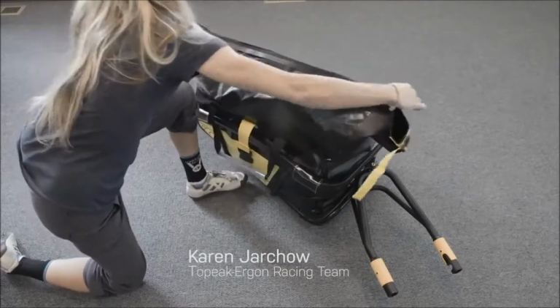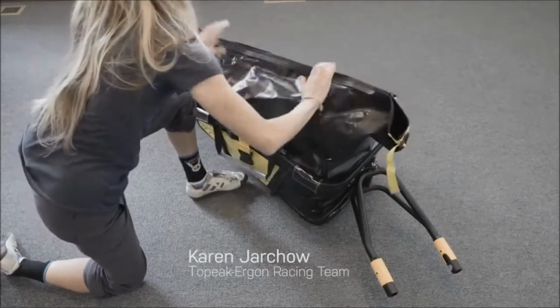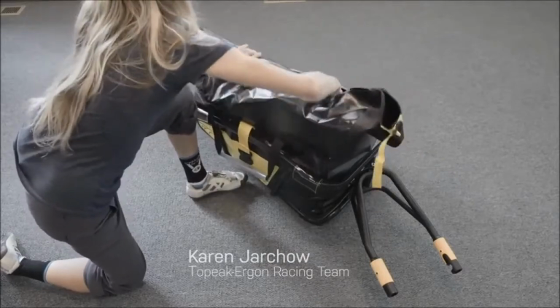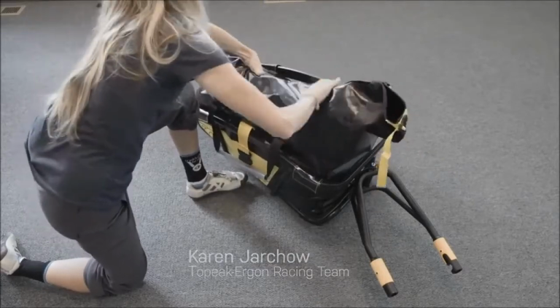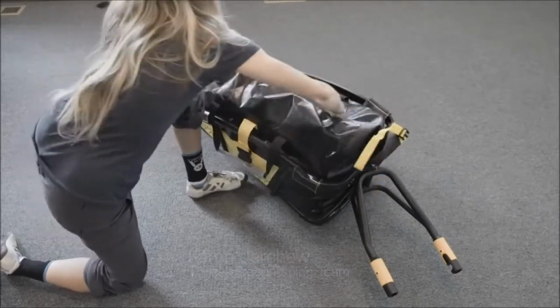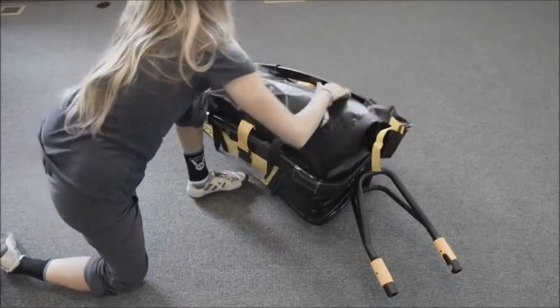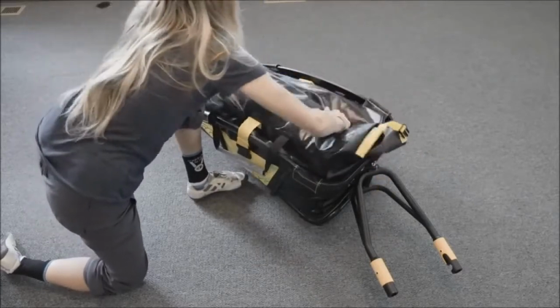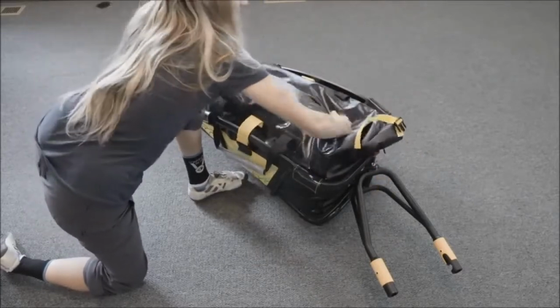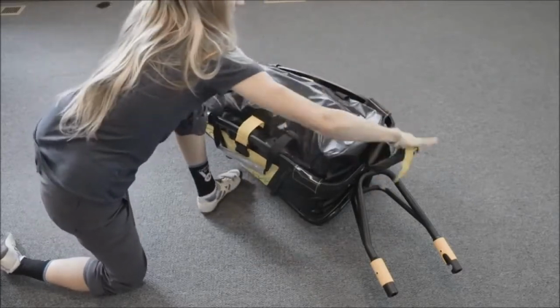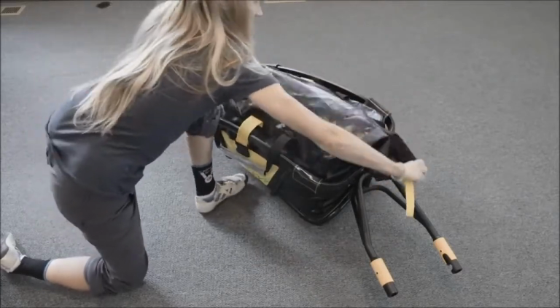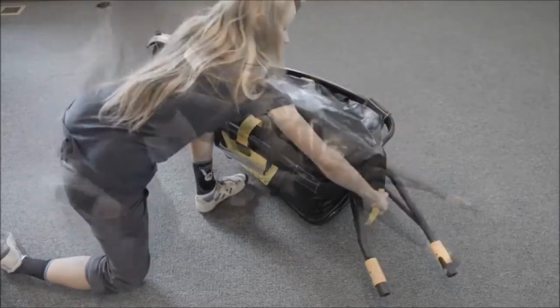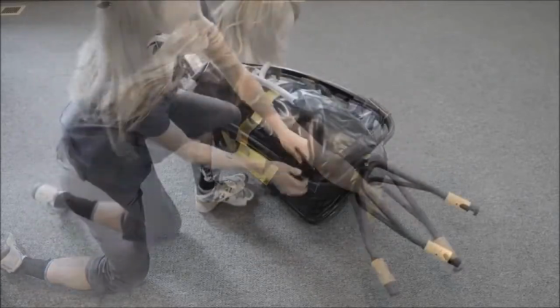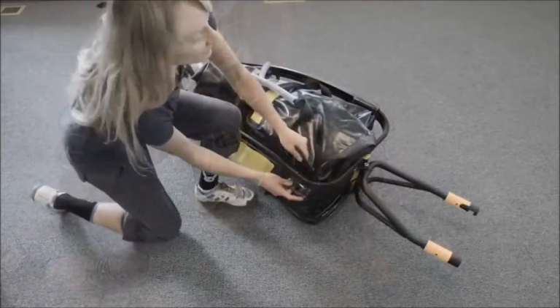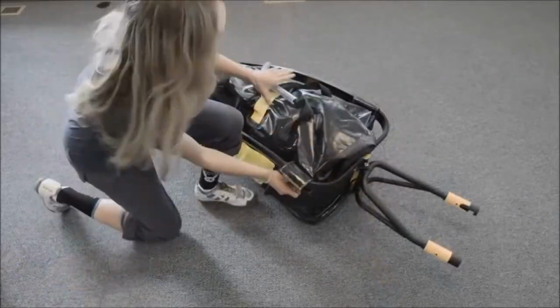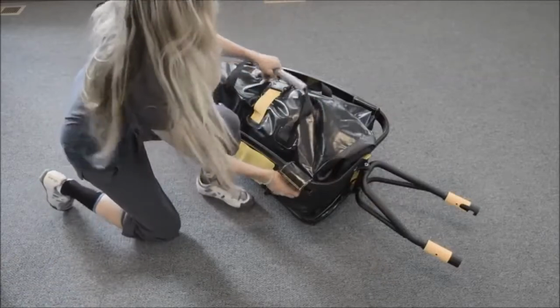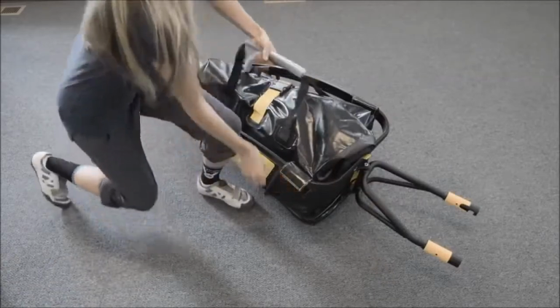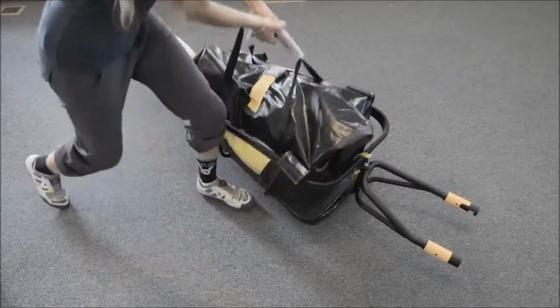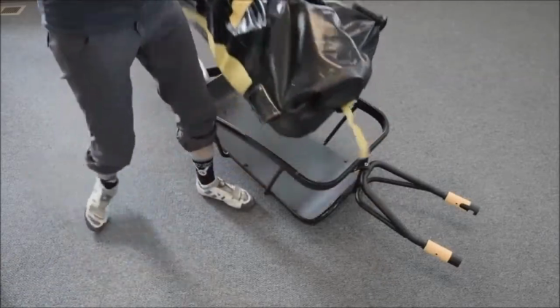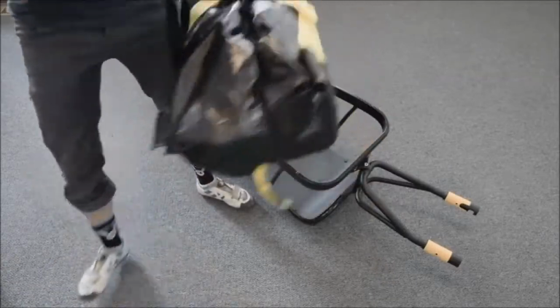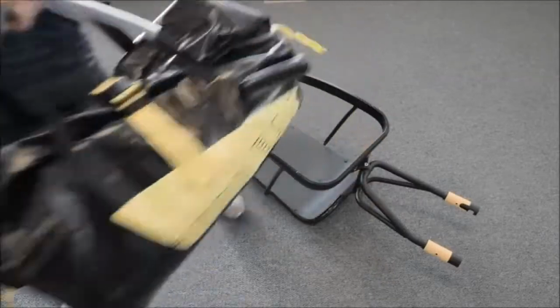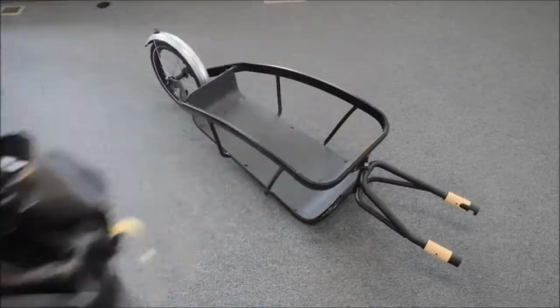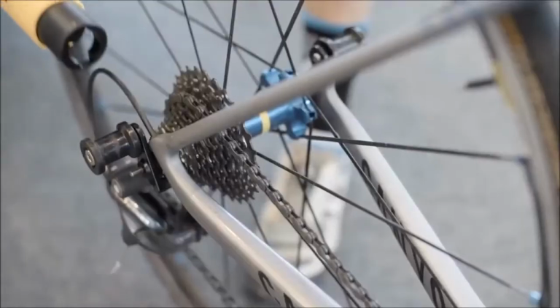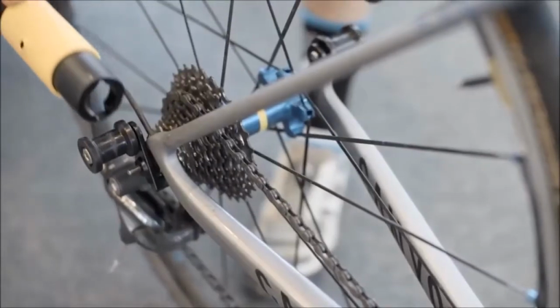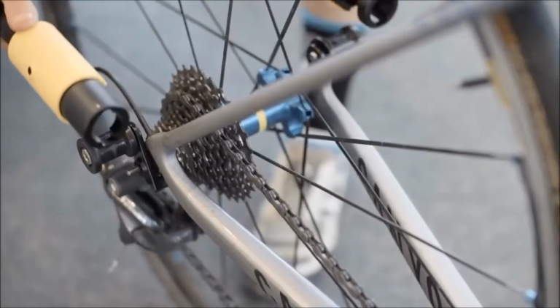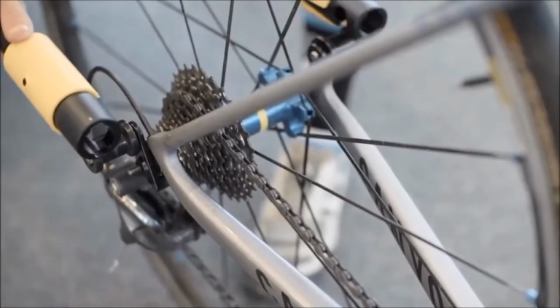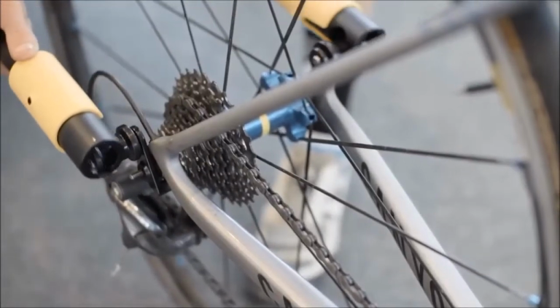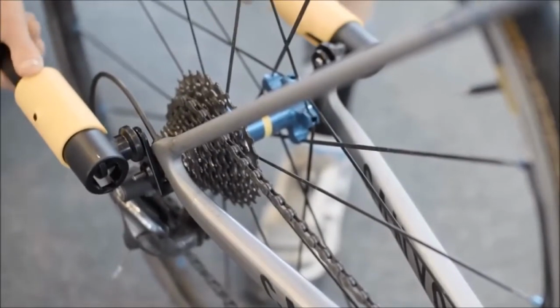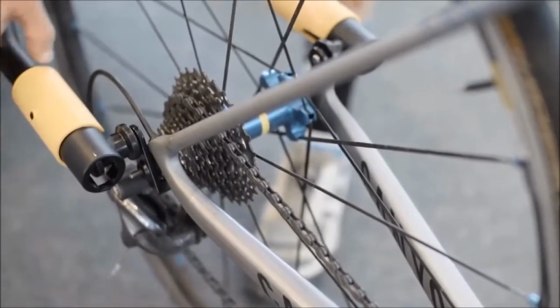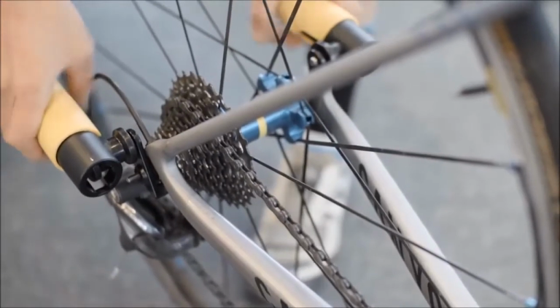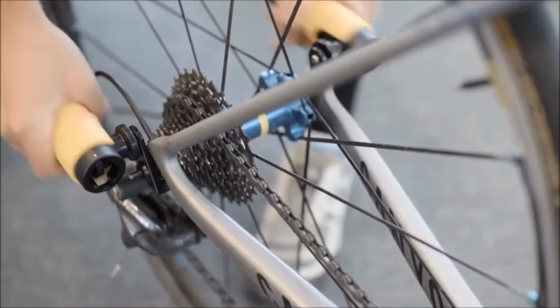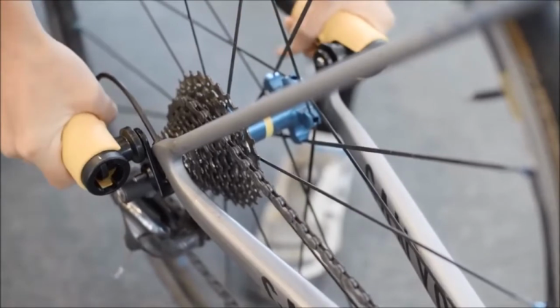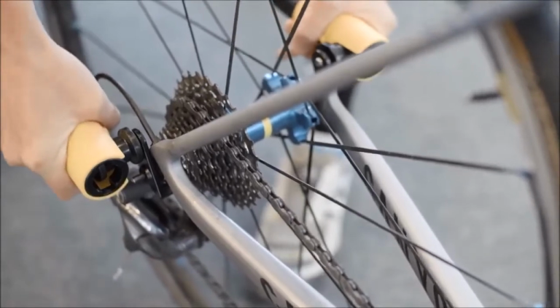The waterproof dry bag fits securely into the trailer and can double as stand-alone luggage to take with you wherever you go. Slide lock quick release fittings allow easy attachment and removal of the trailer.